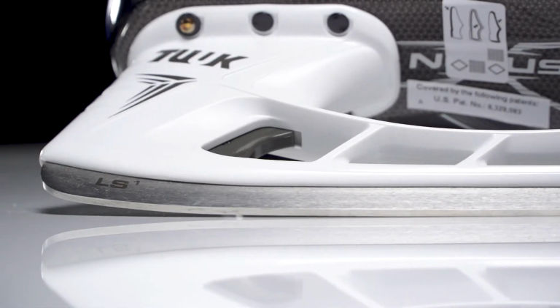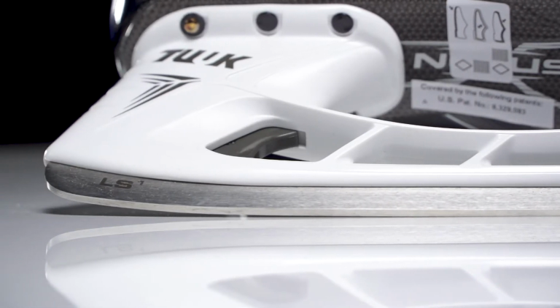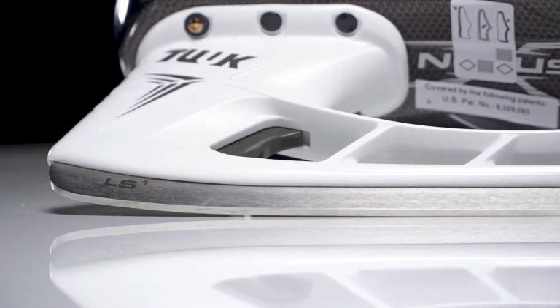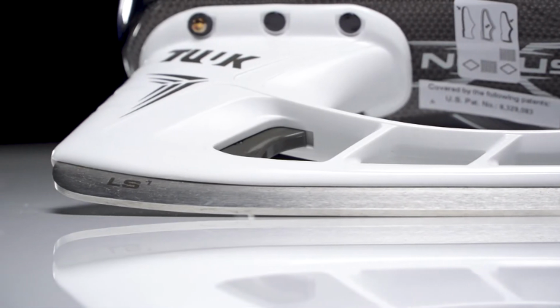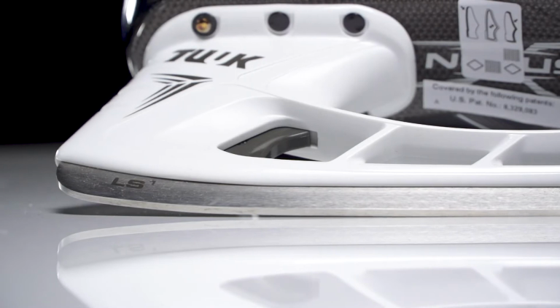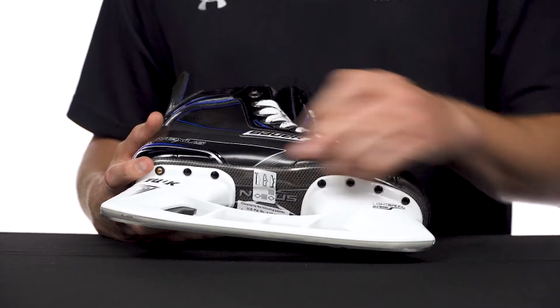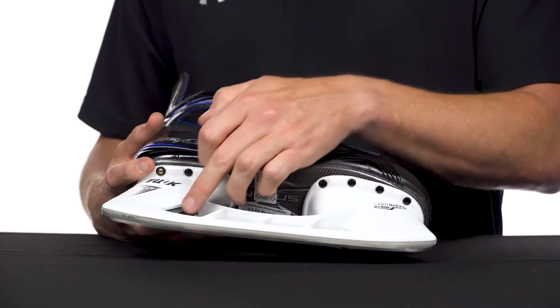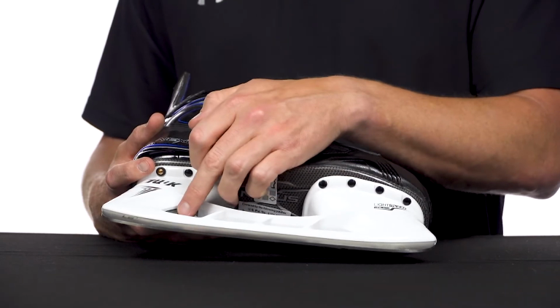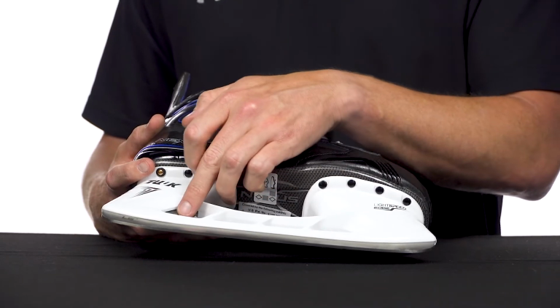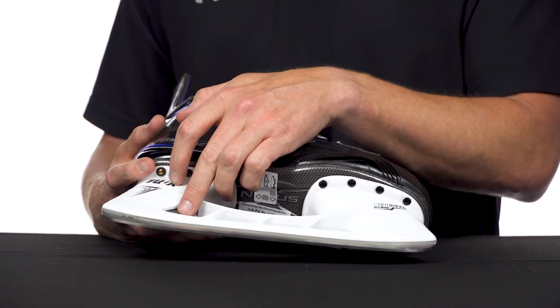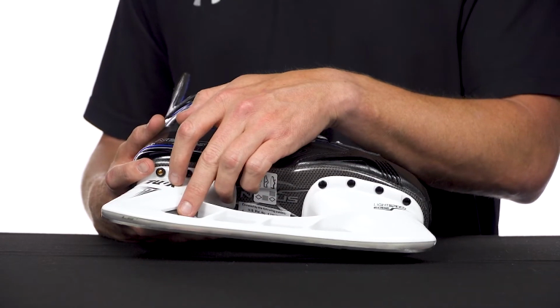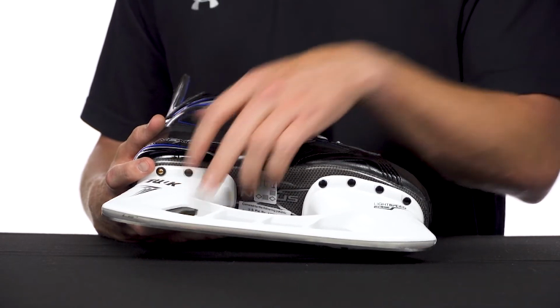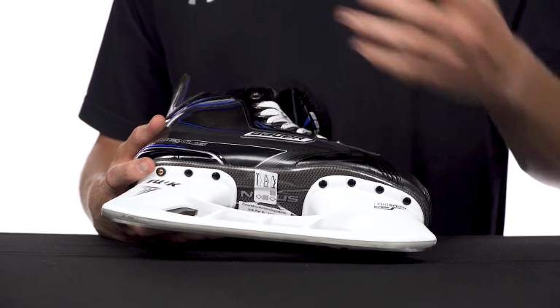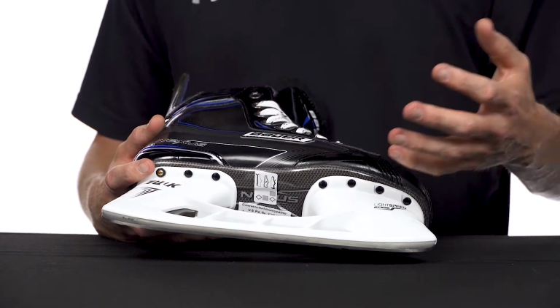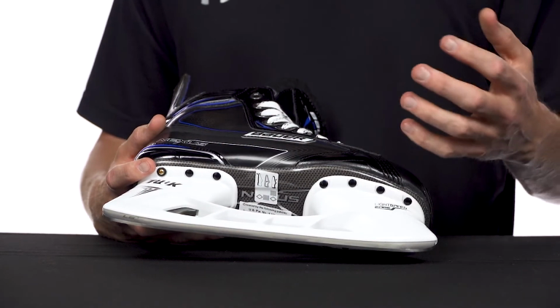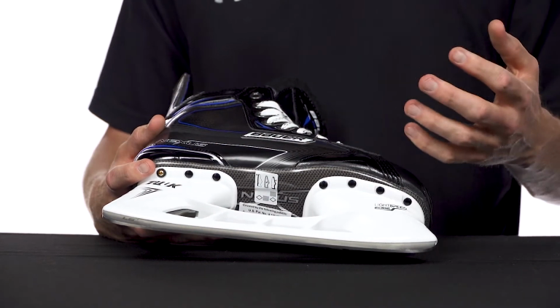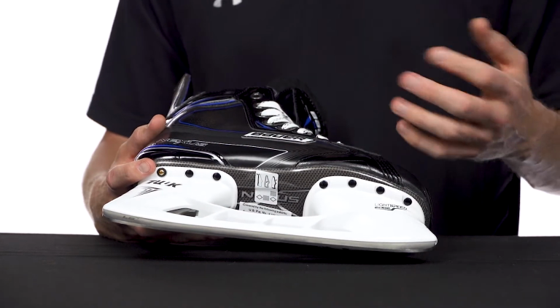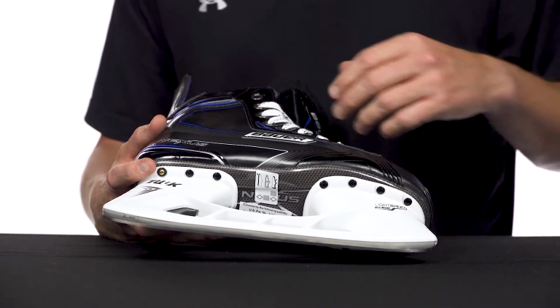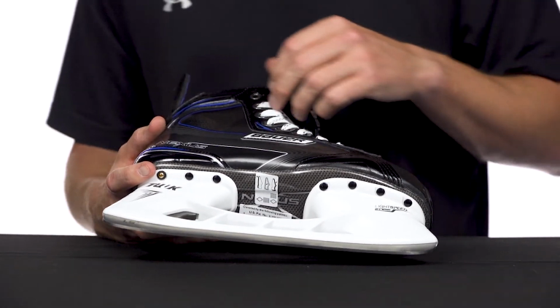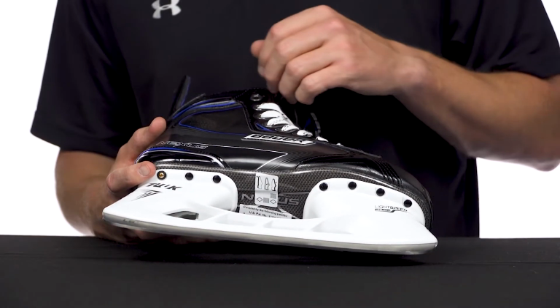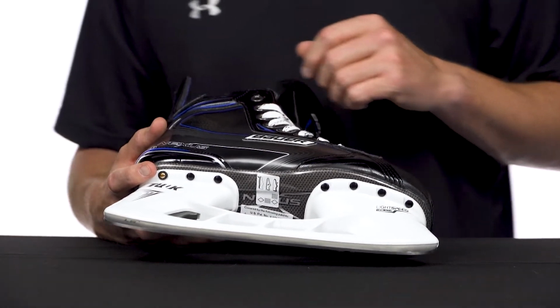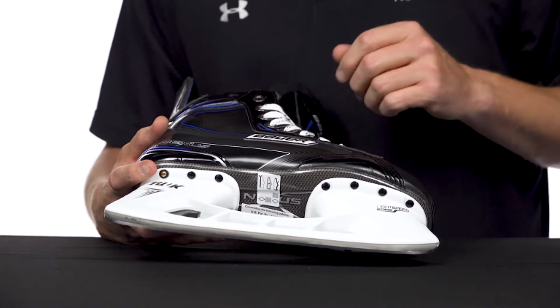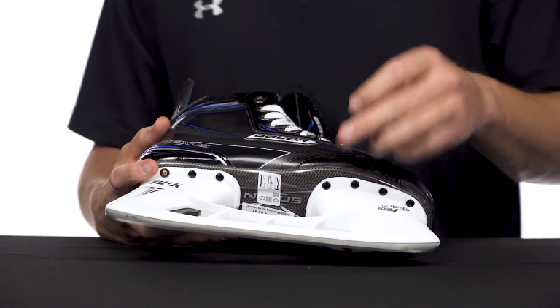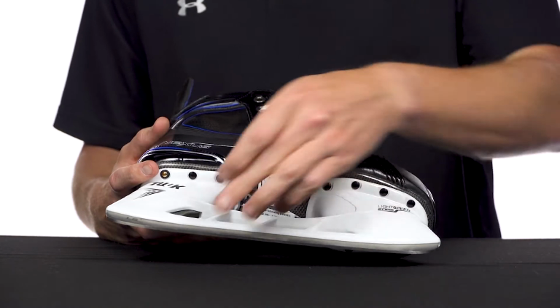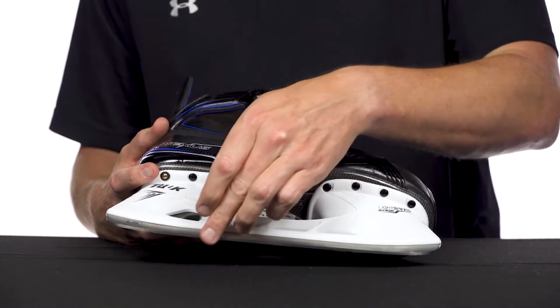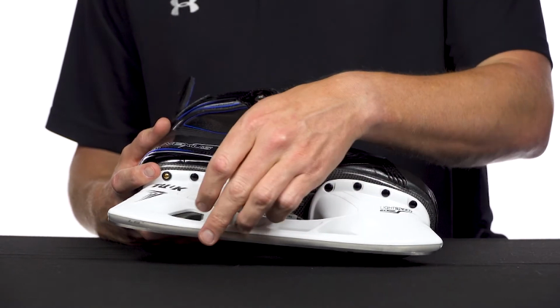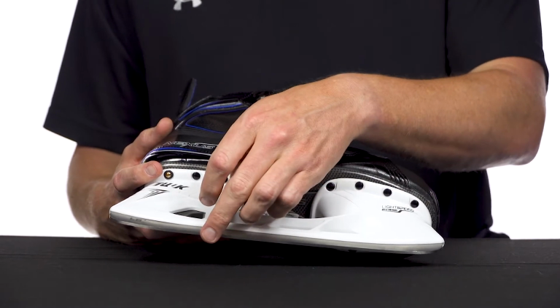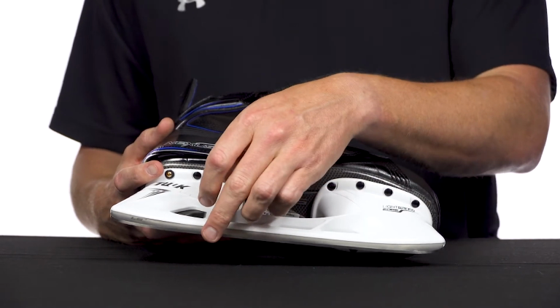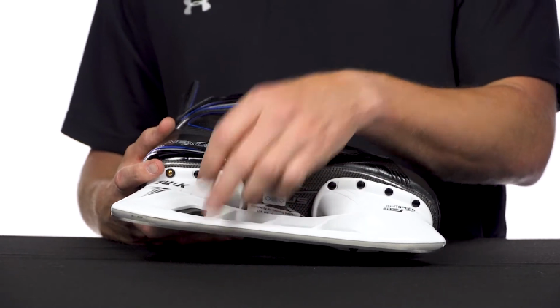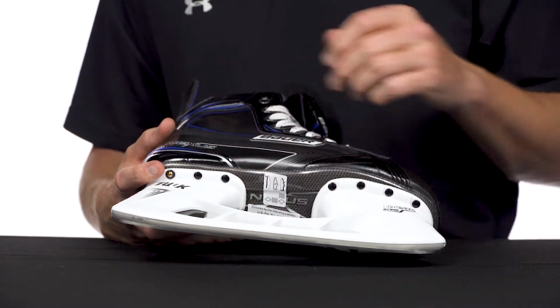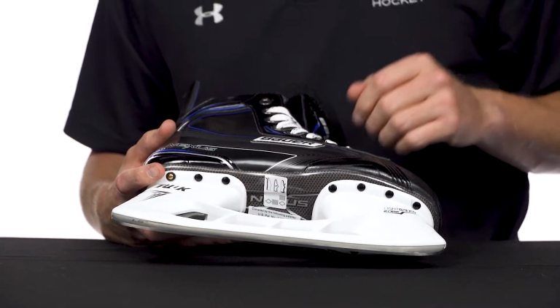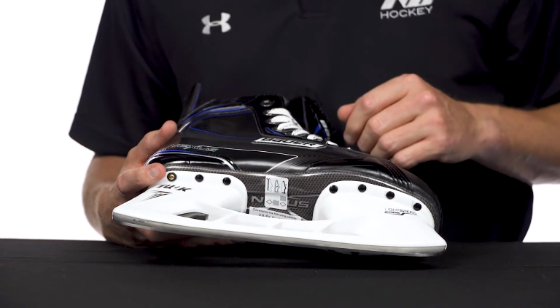Tuuk Lightspeed edge holder with the quick release trigger system — most popular in the NHL thanks to that feature because it allows you to swap out your steel in seconds.